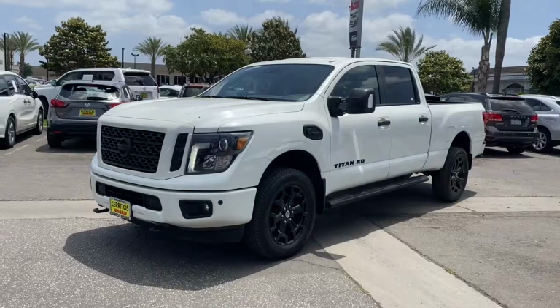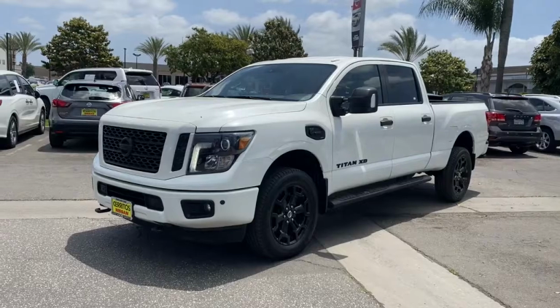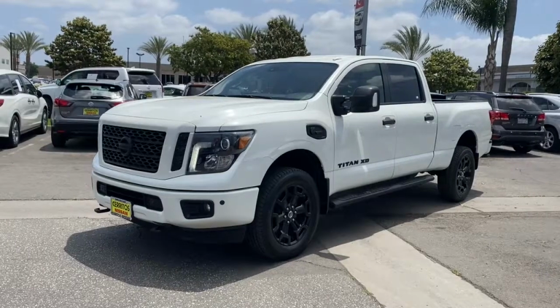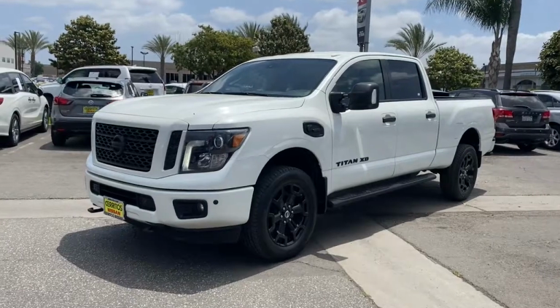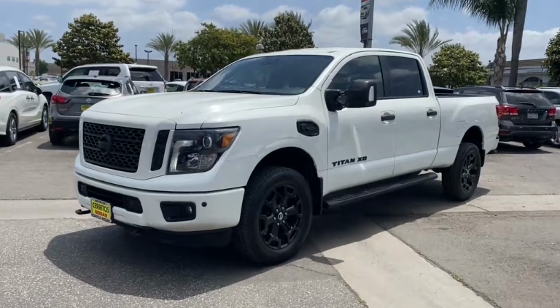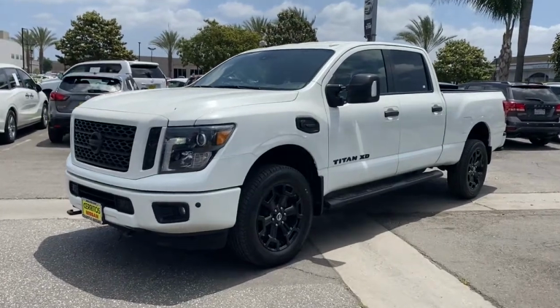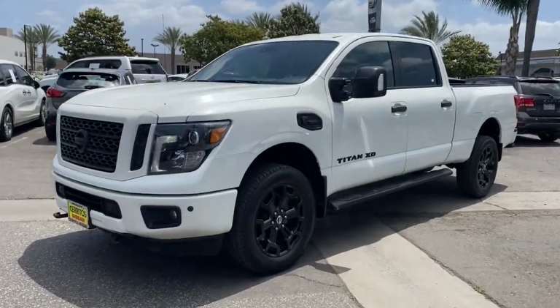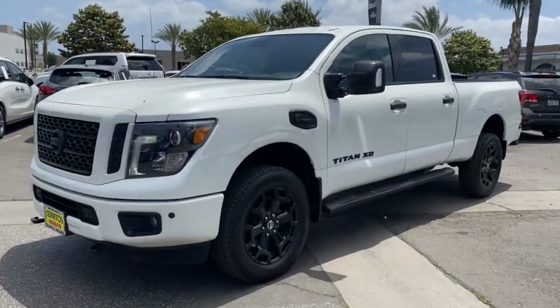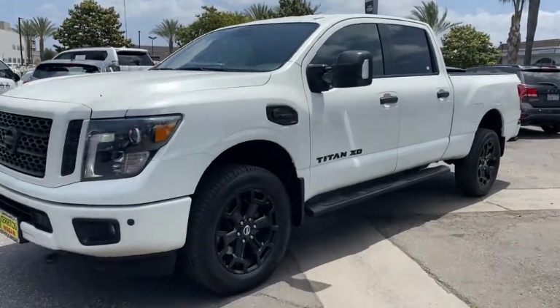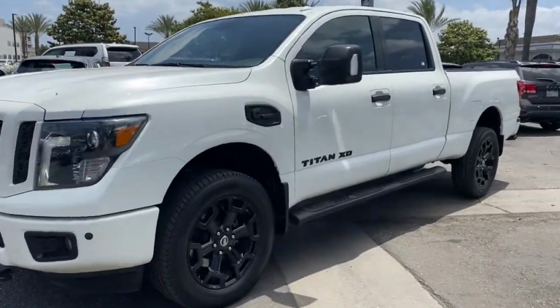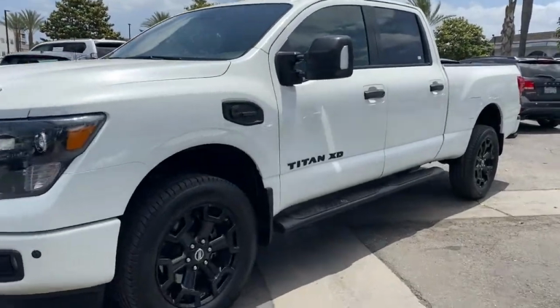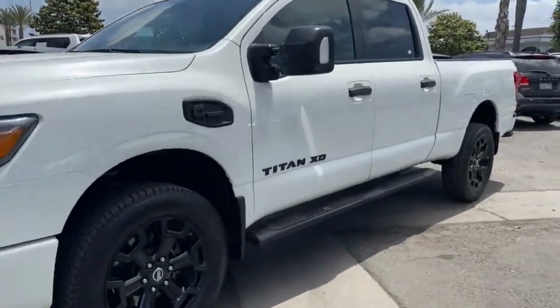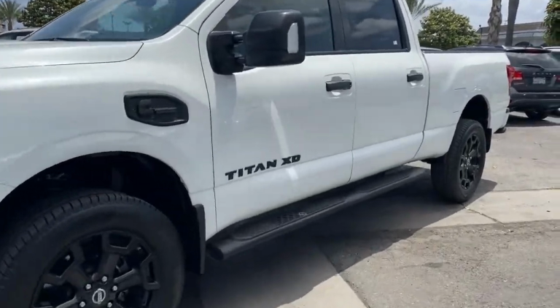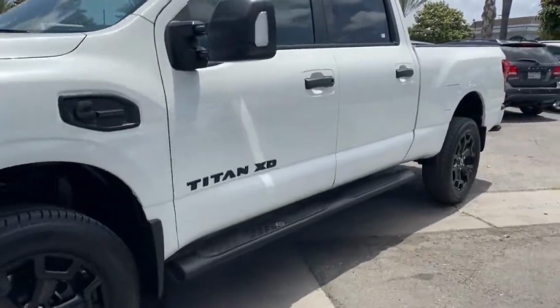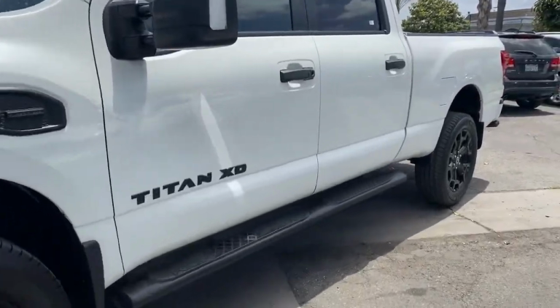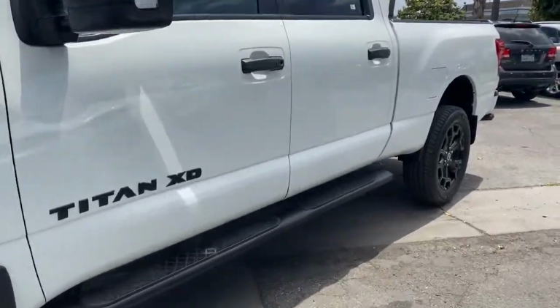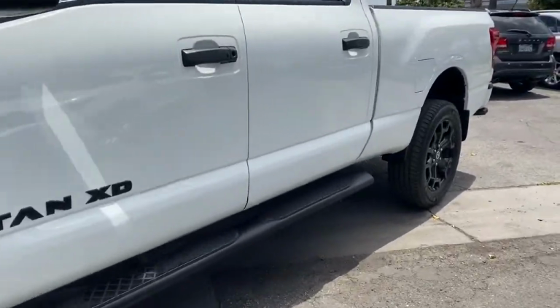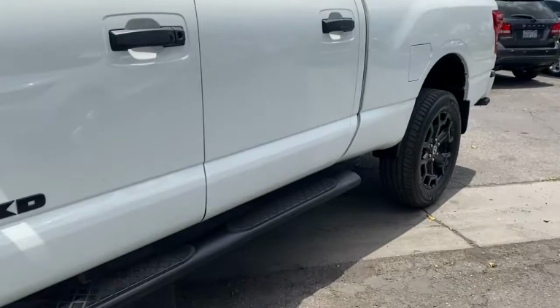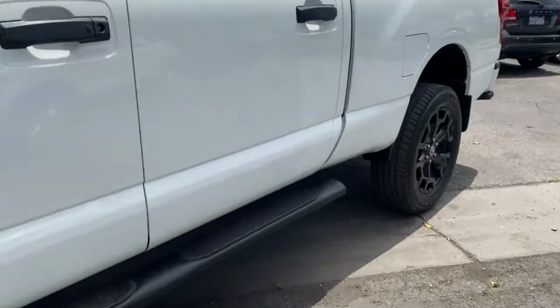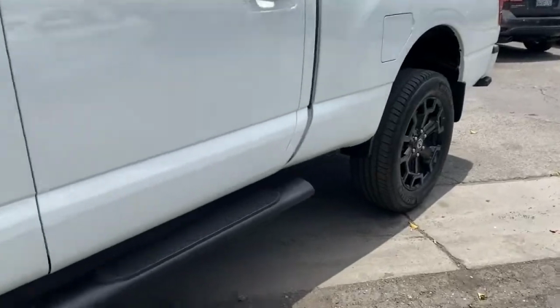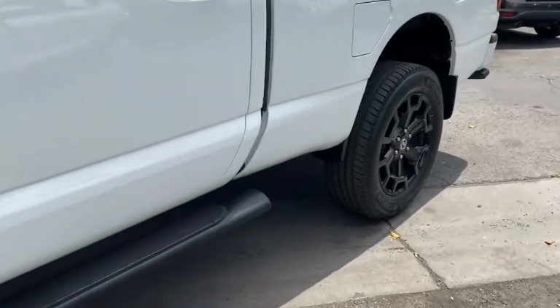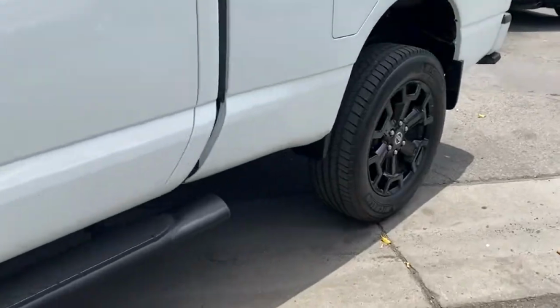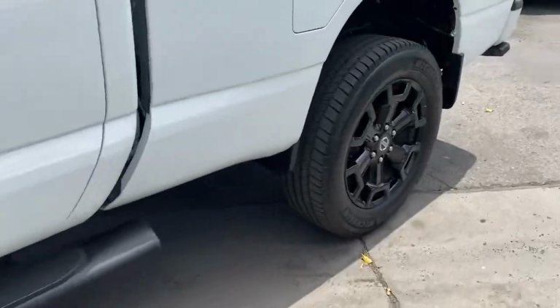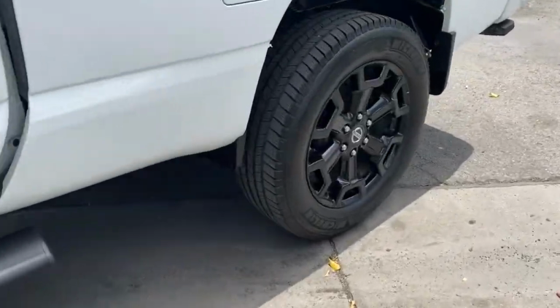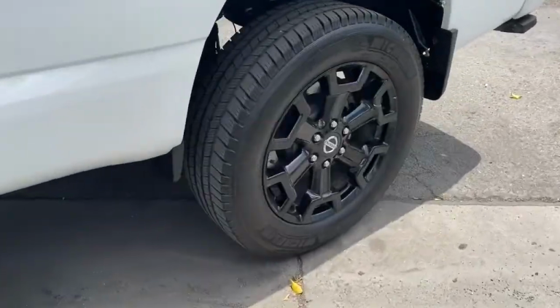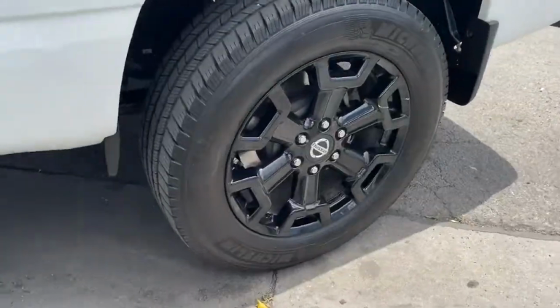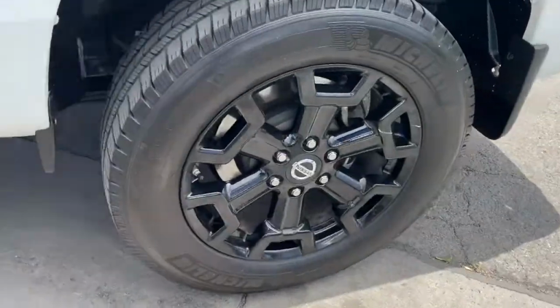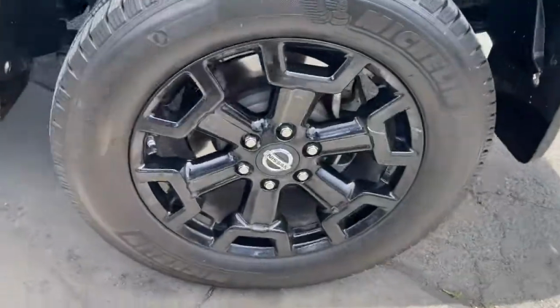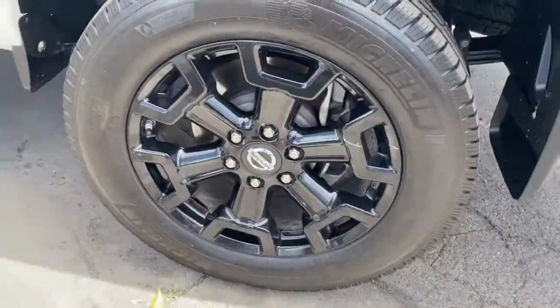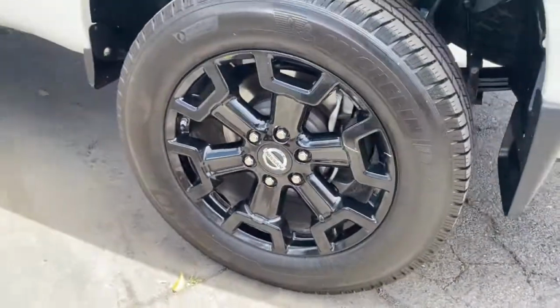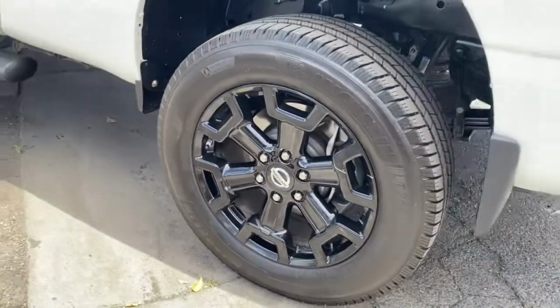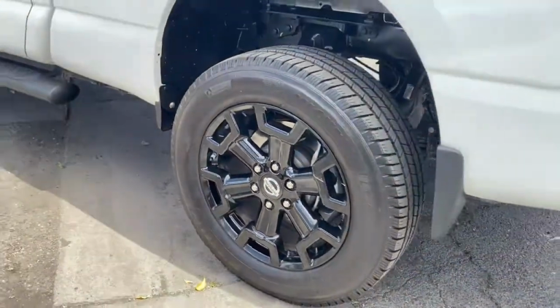Get a feel for the 2018 Nissan Titan. This vehicle is an outstanding buy with fewer than 45,000 miles on the odometer.